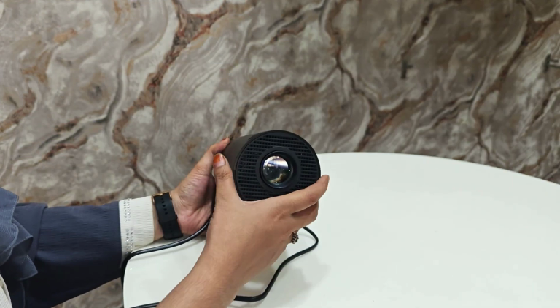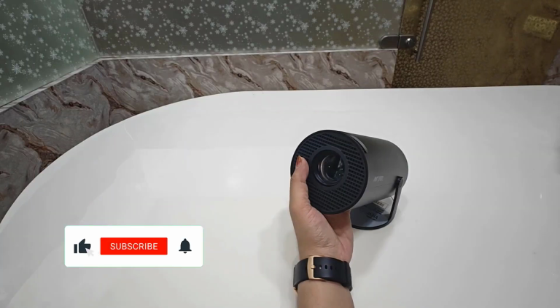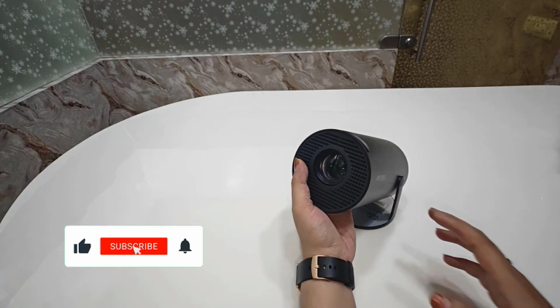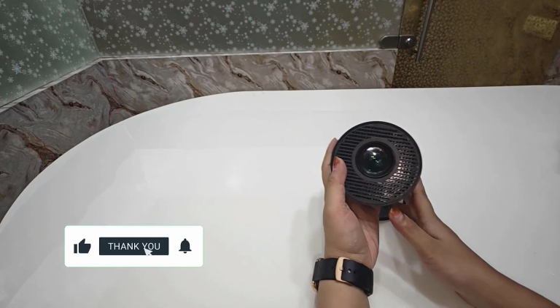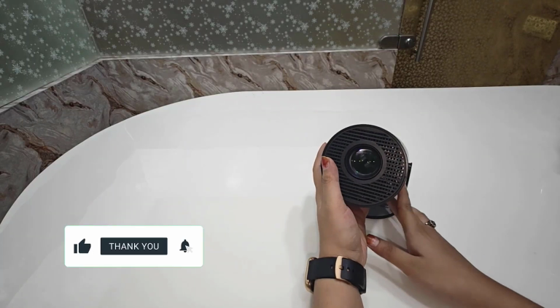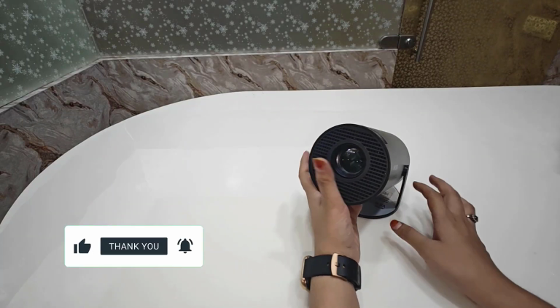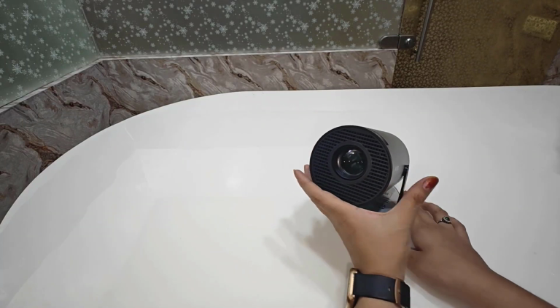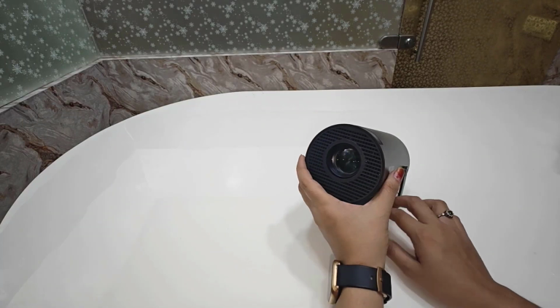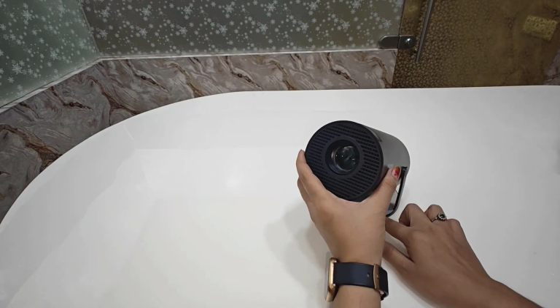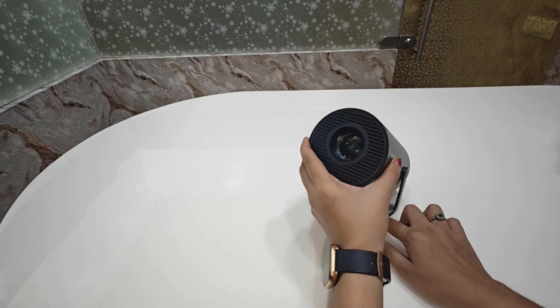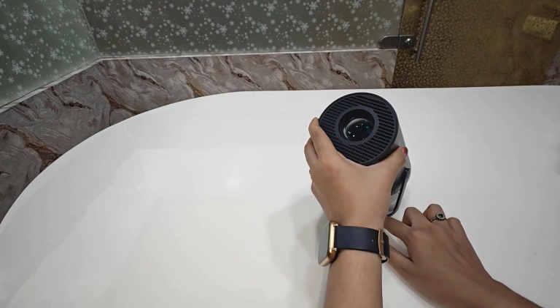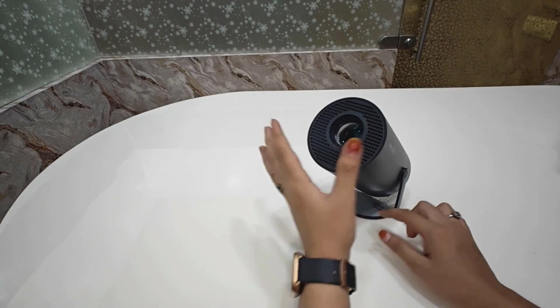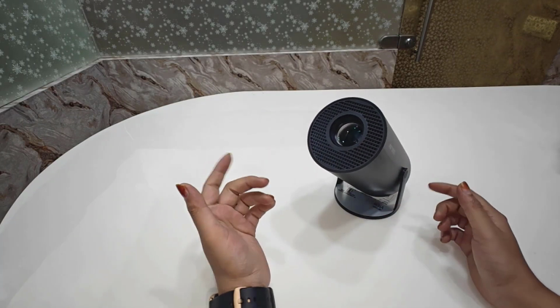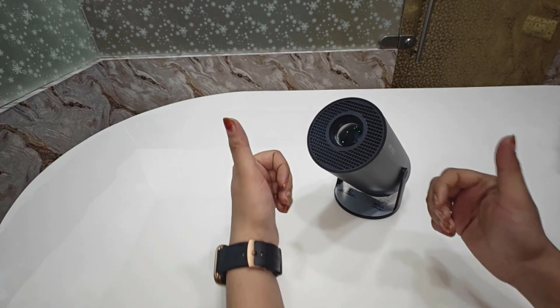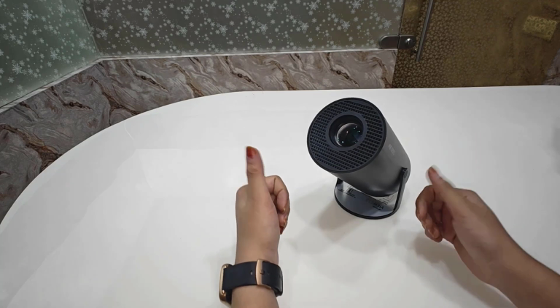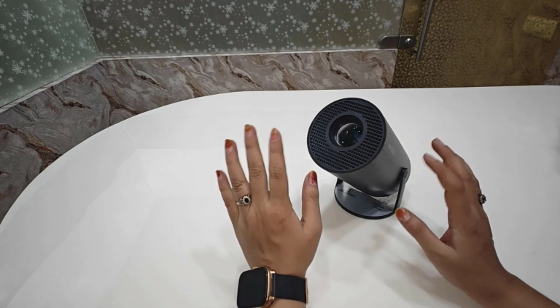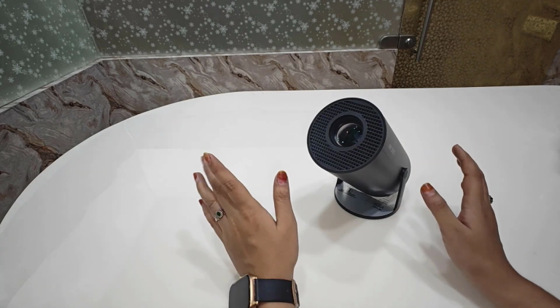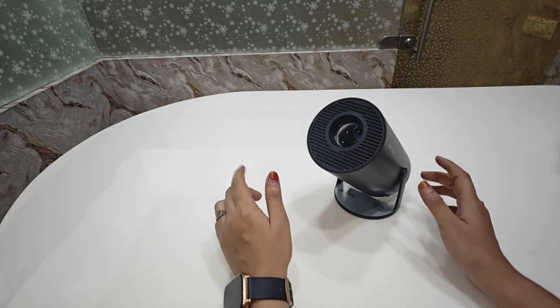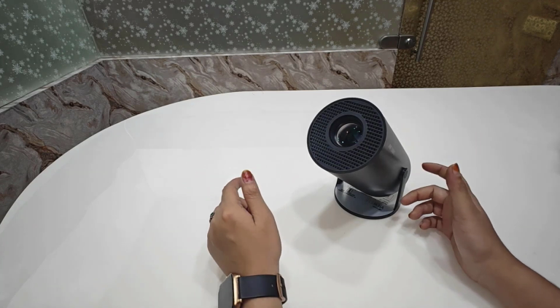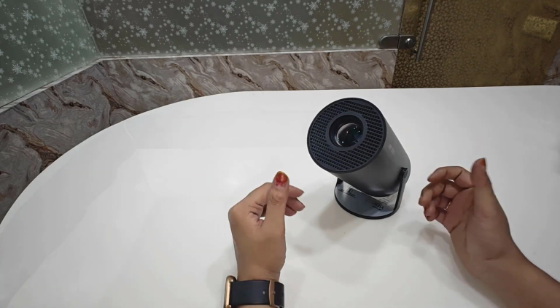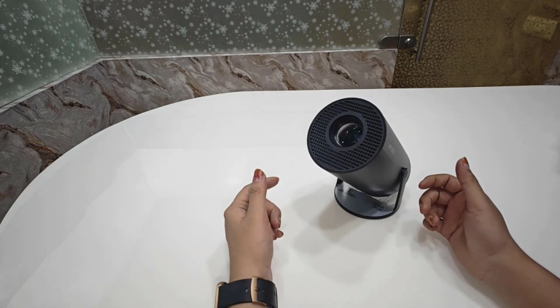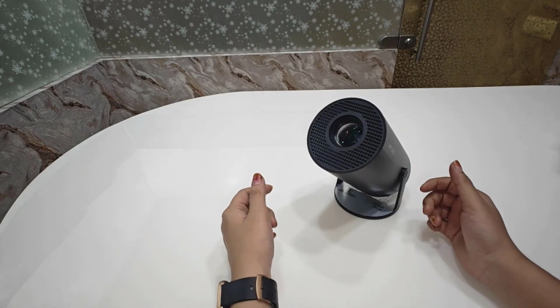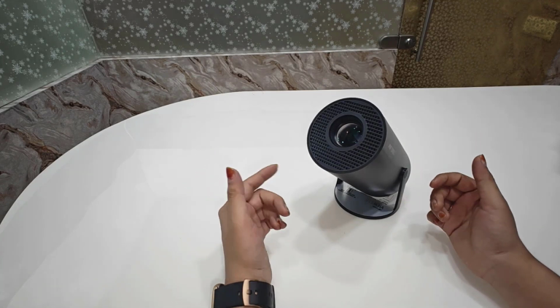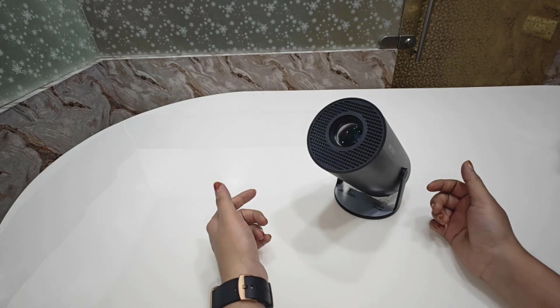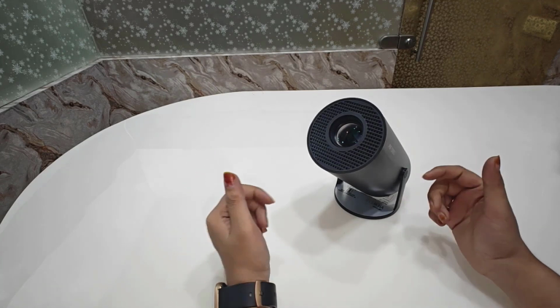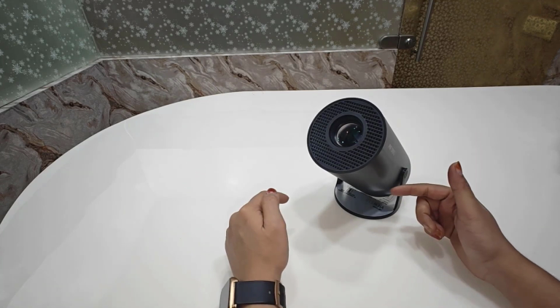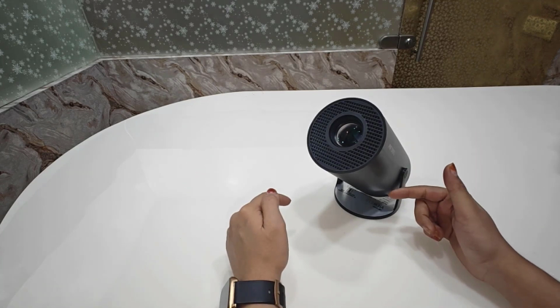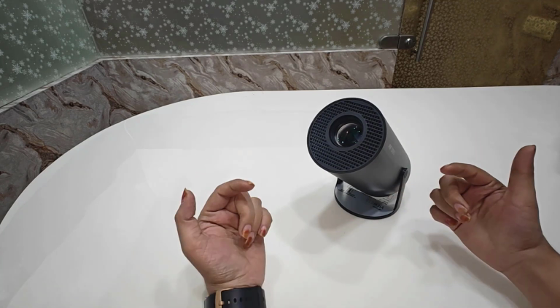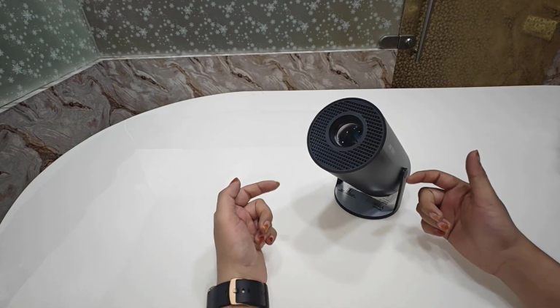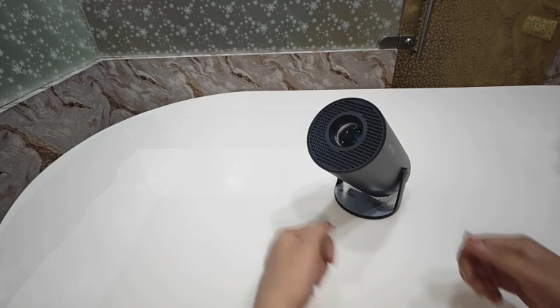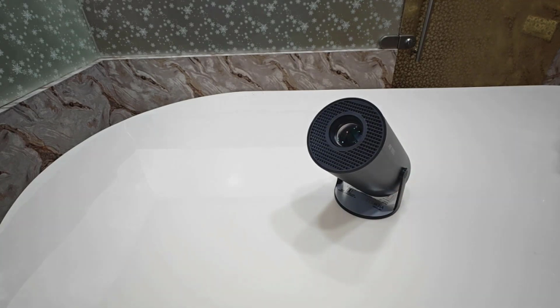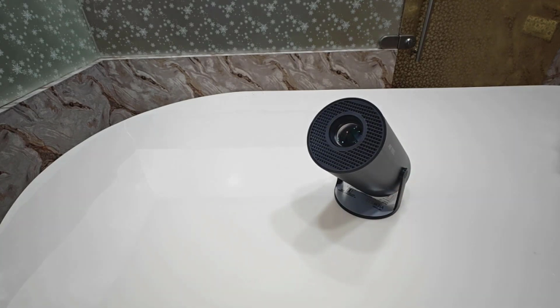That's it for today's video. If you found this helpful, like, share, and subscribe to TechnoWaves for more tech unboxing and reviews. Got any questions about this projector? Drop them in the comments and I will reply. Thanks for watching.